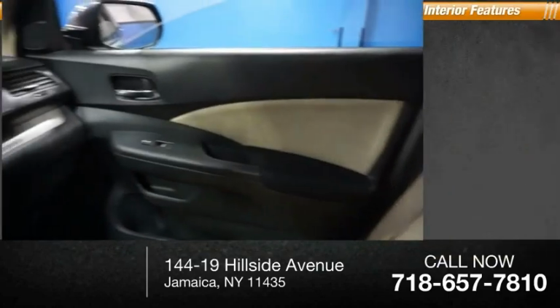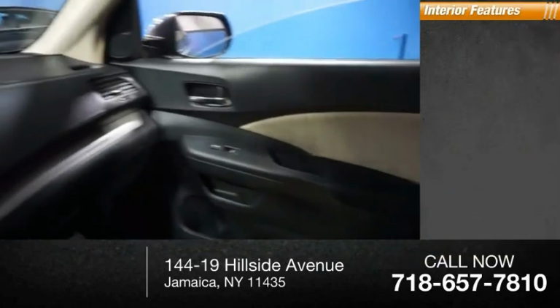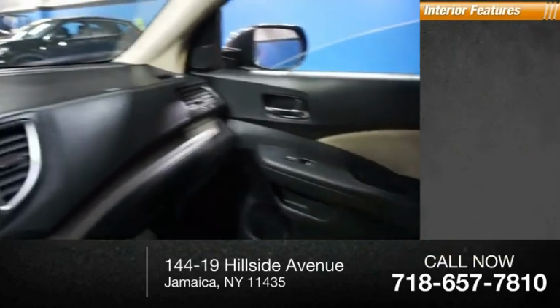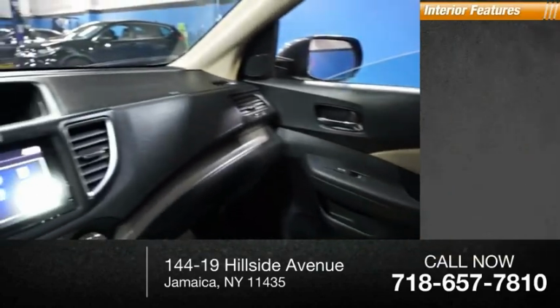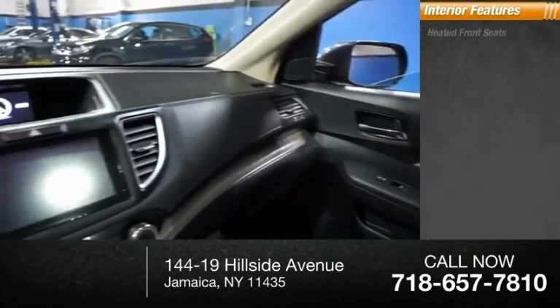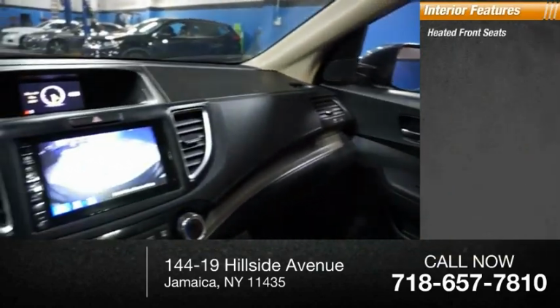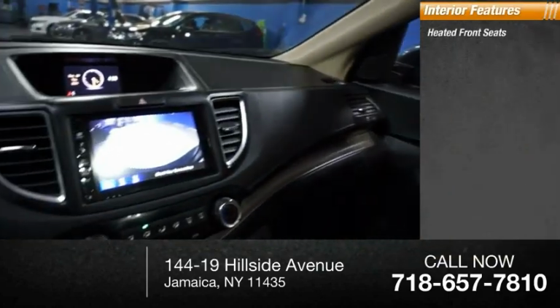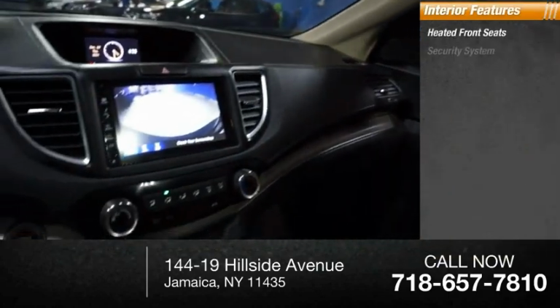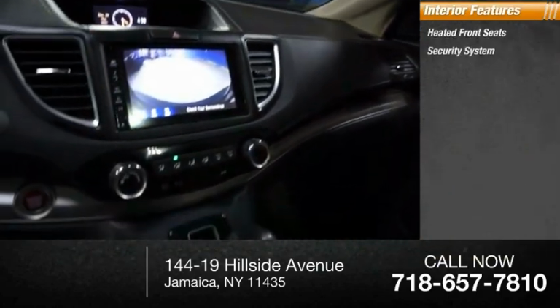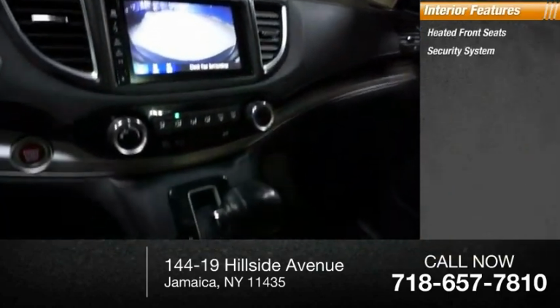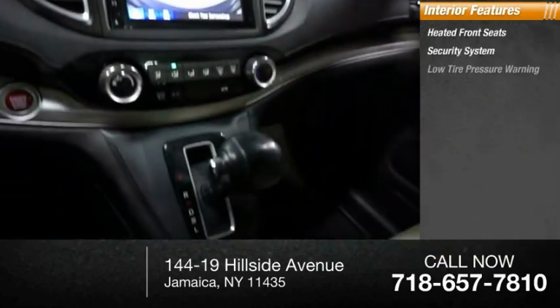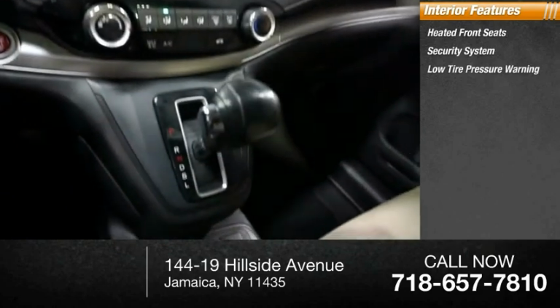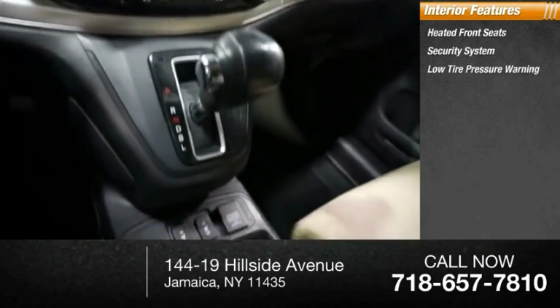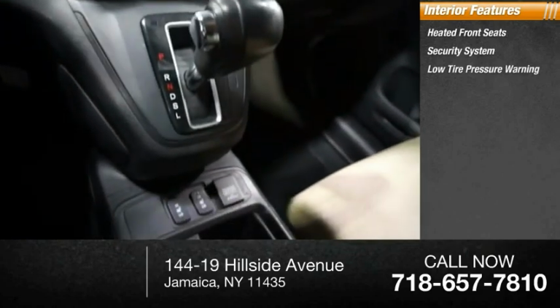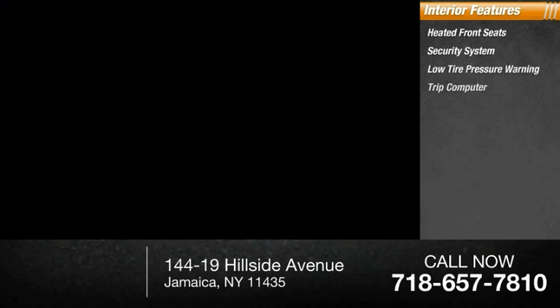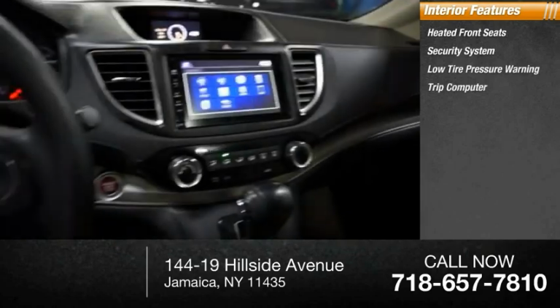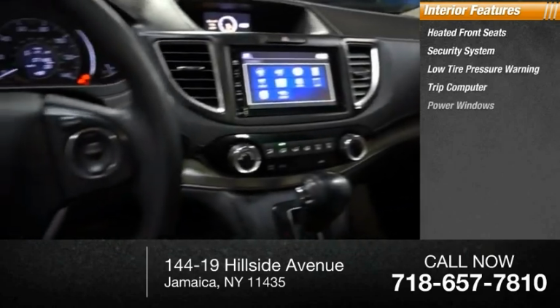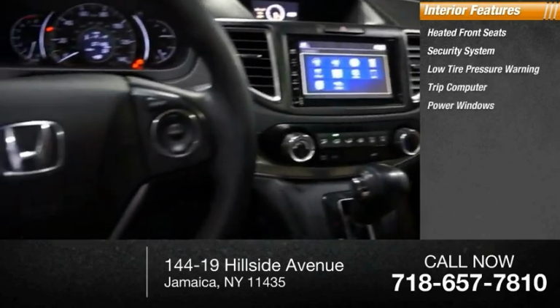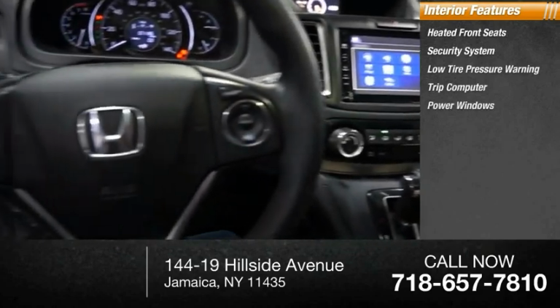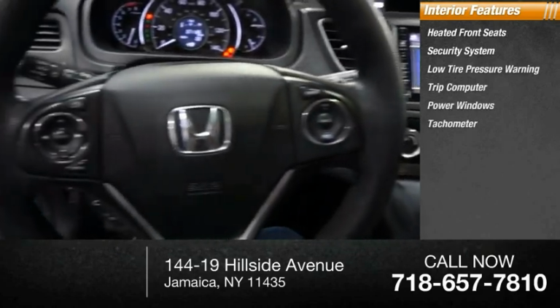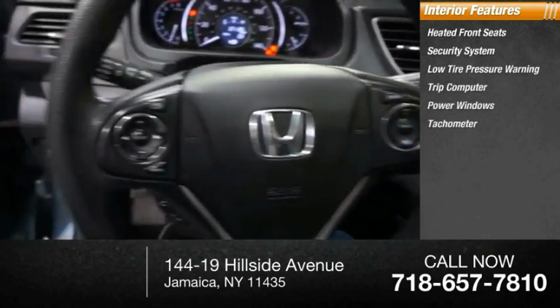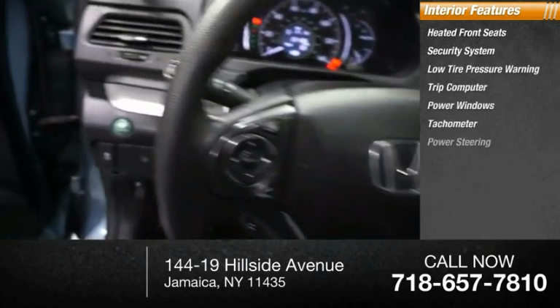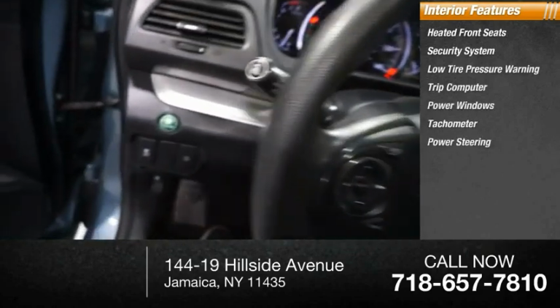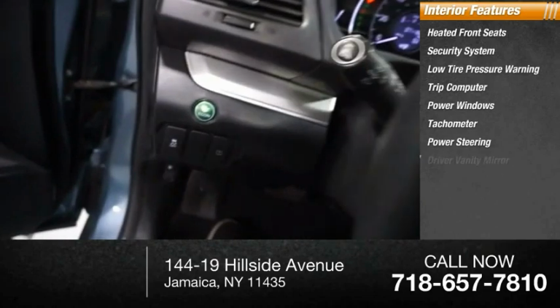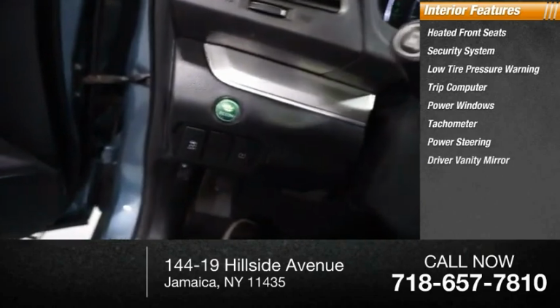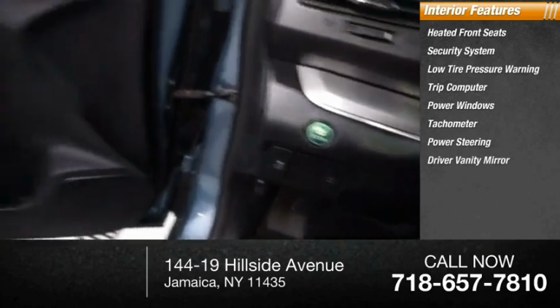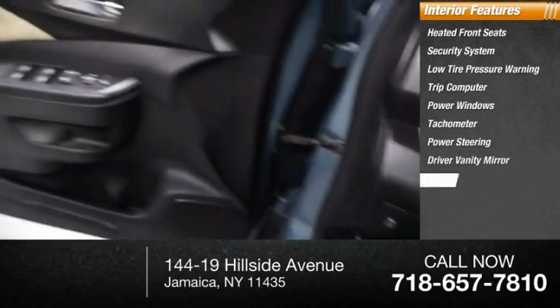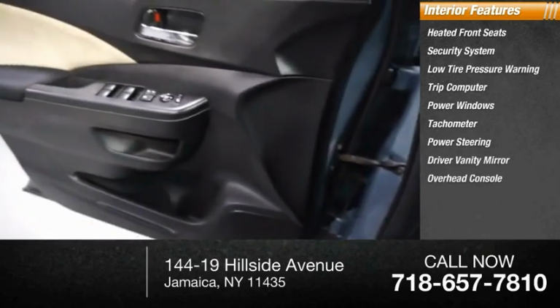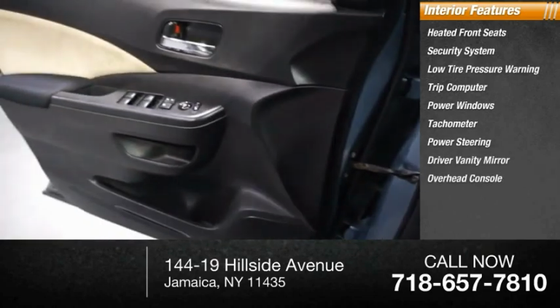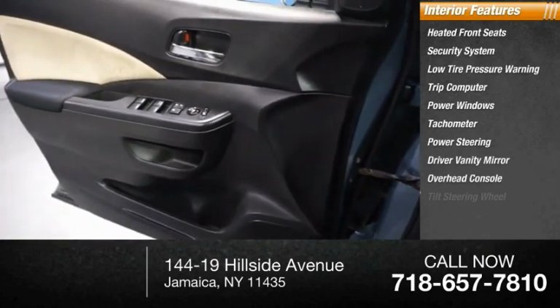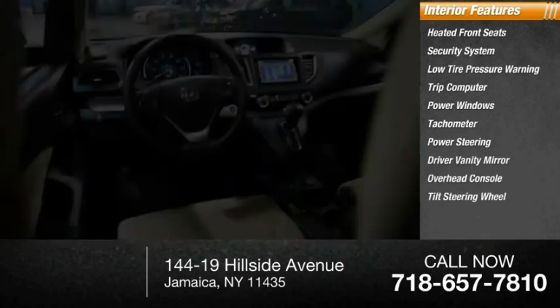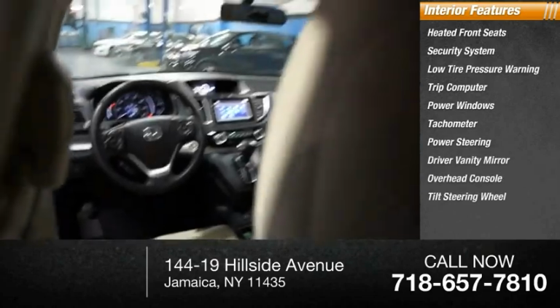Inside you'll find heated front seats, security system, low tire pressure warning, trip computer, power windows, tachometer, power steering, driver vanity mirror, overhead console, and tilt steering wheel.